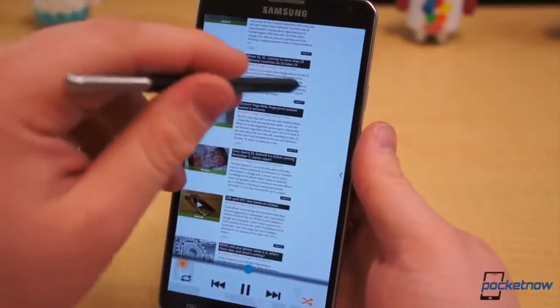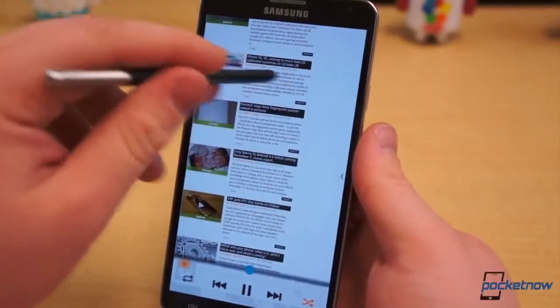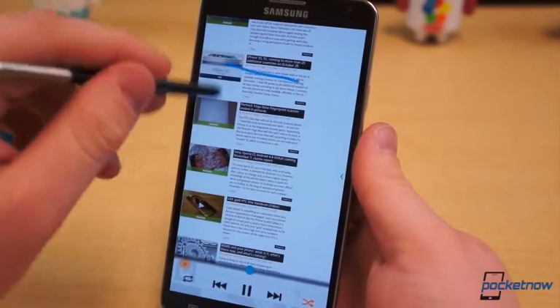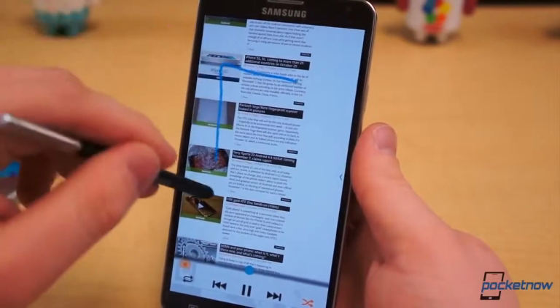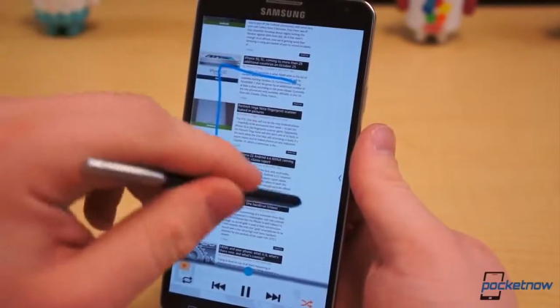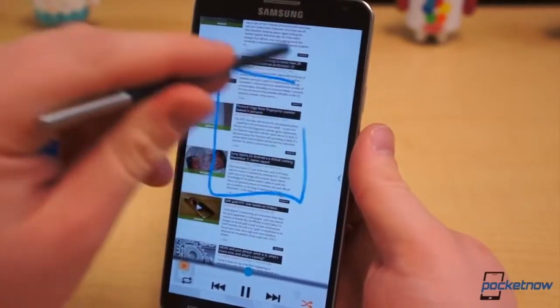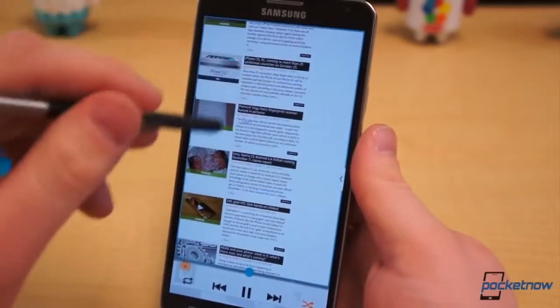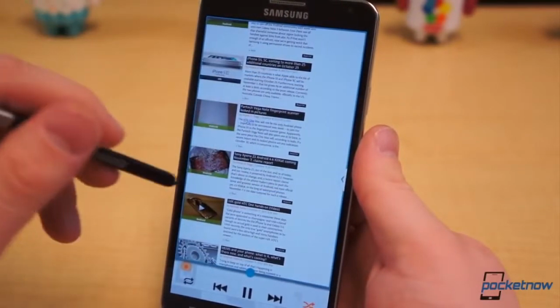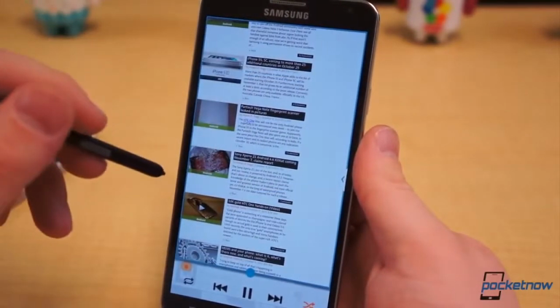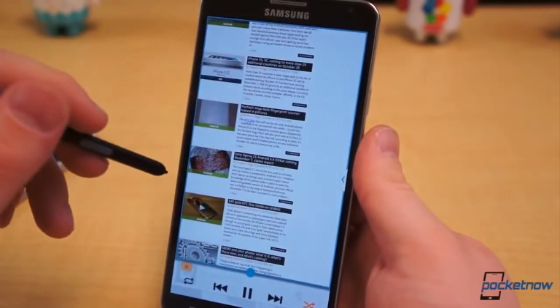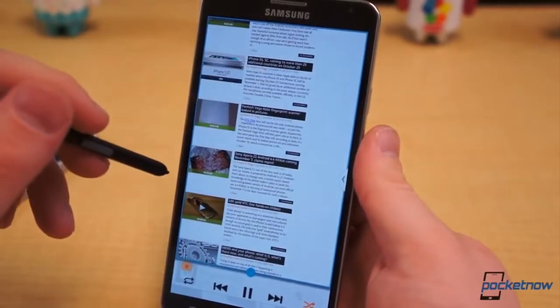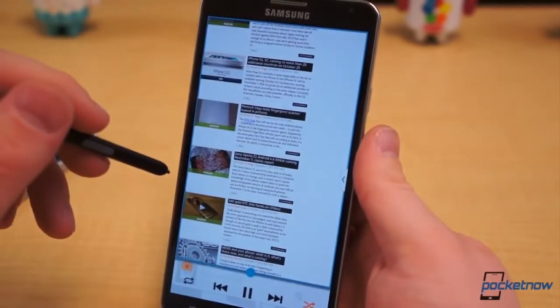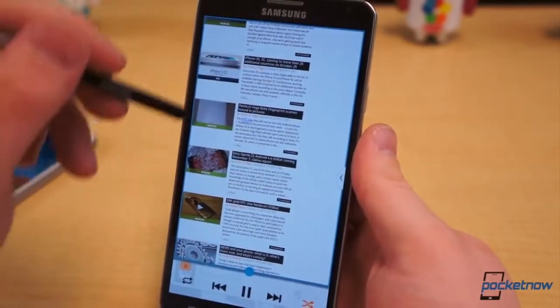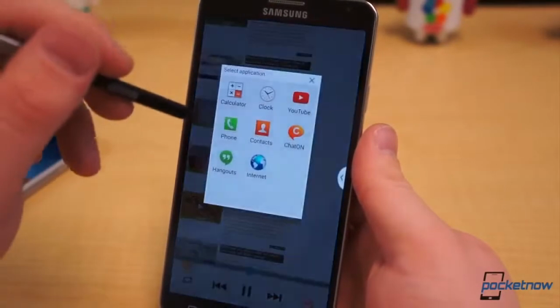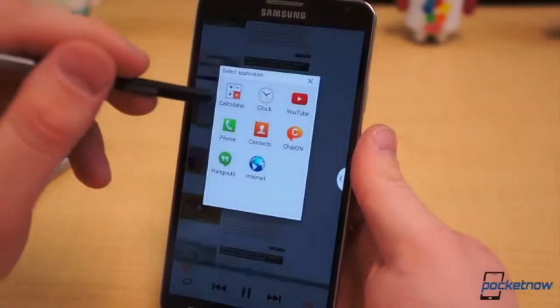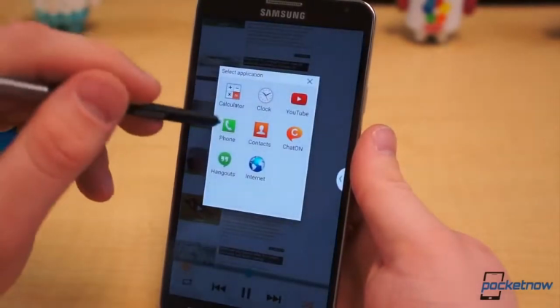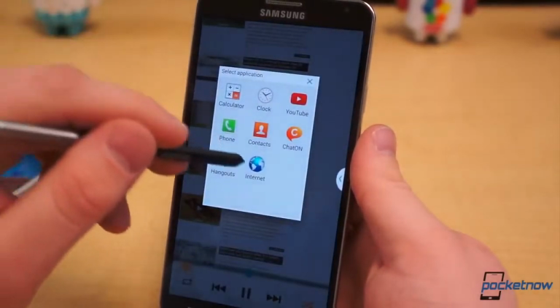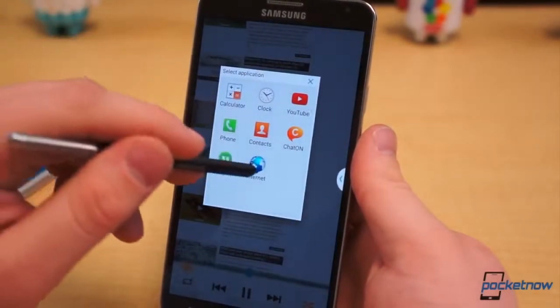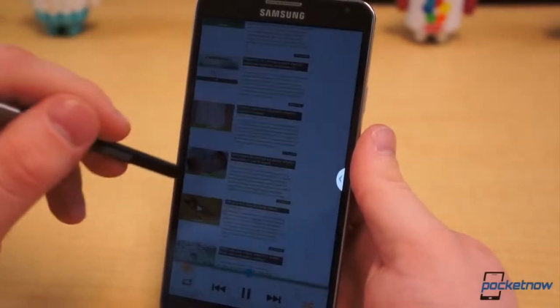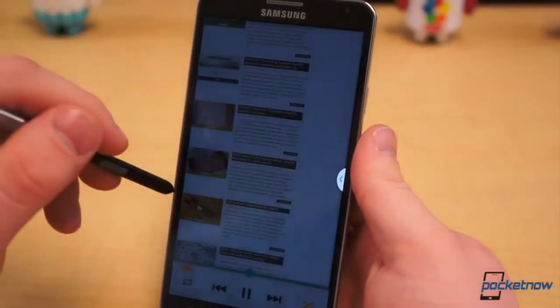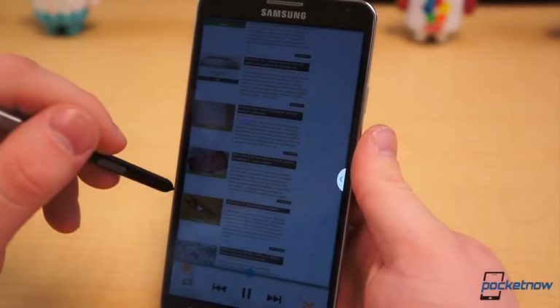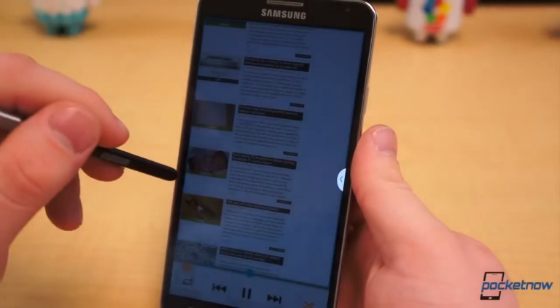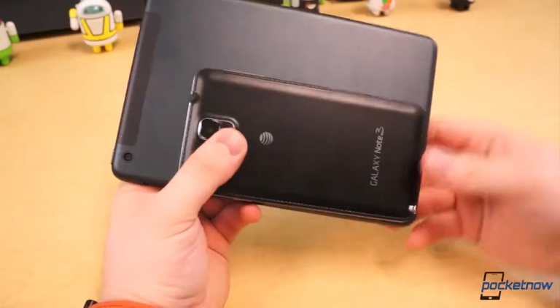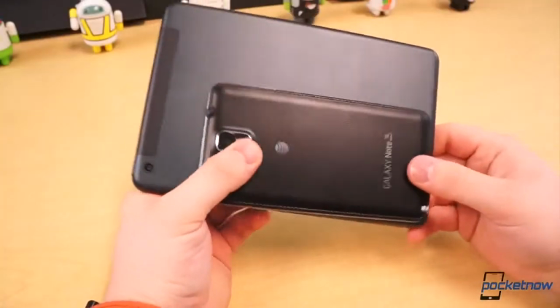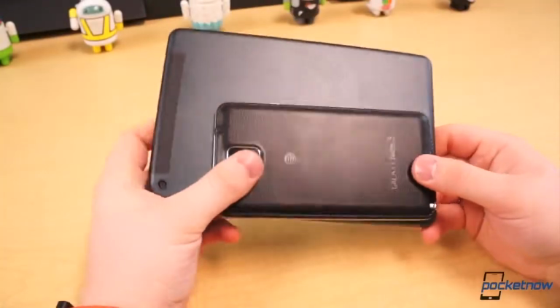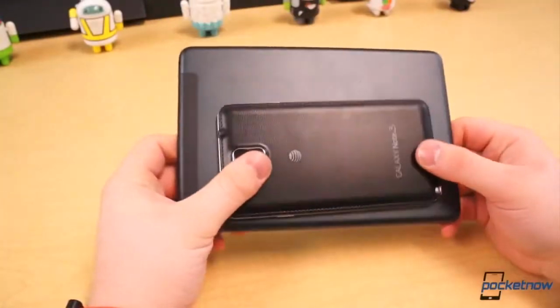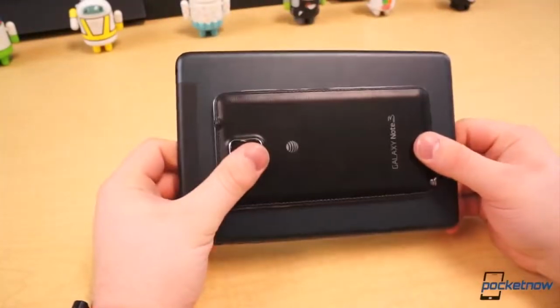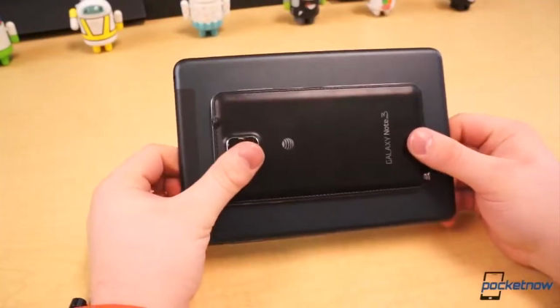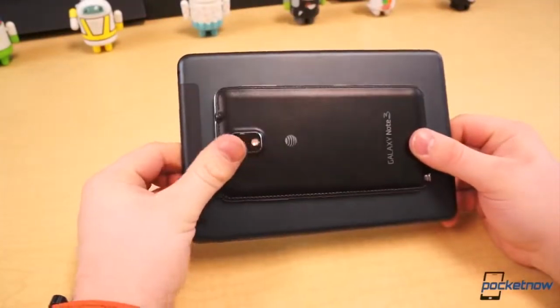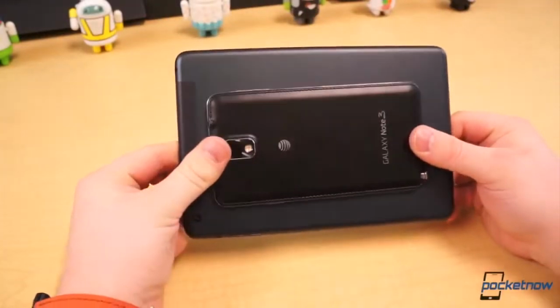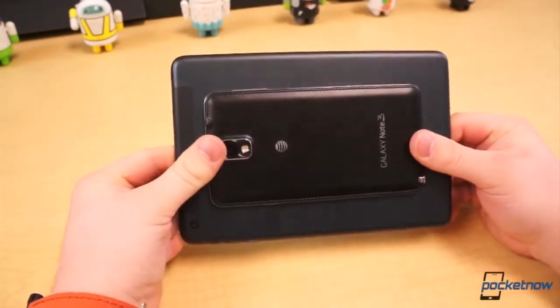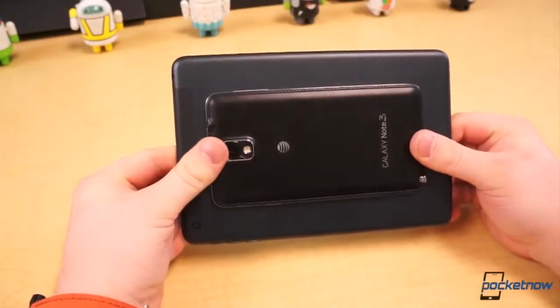Sure, the Note 3 is an extra-large smartphone, maybe even too large for most, but it's considerably smaller than the smallest tablets and e-readers.